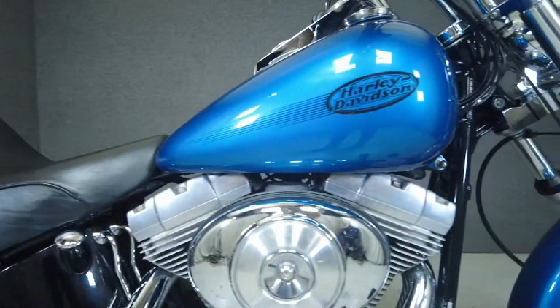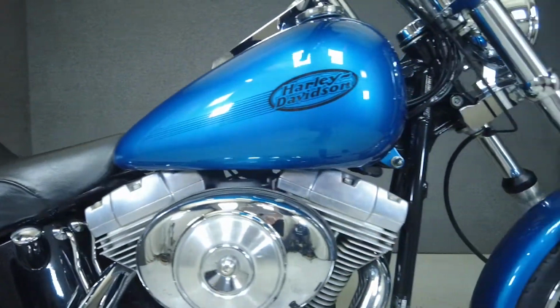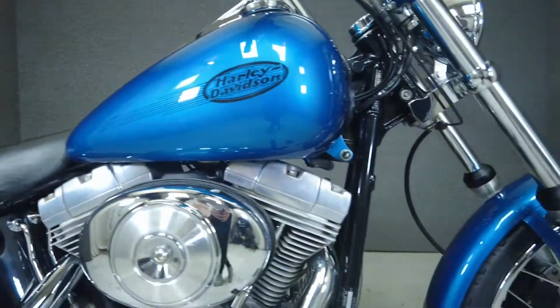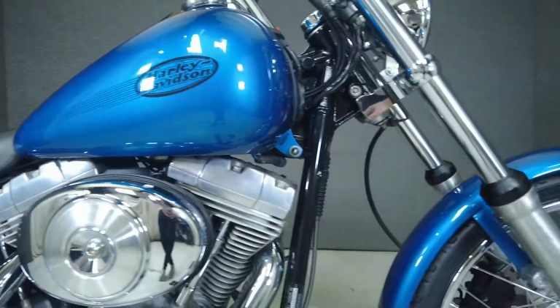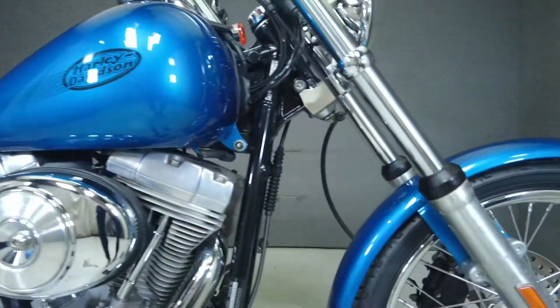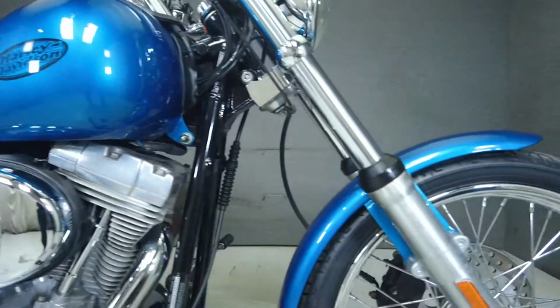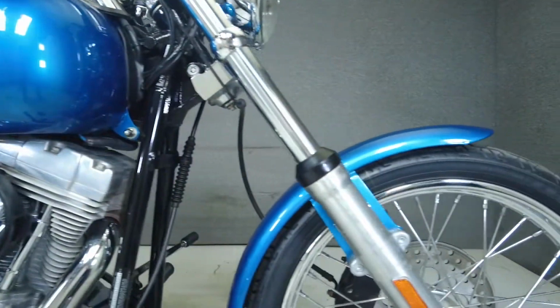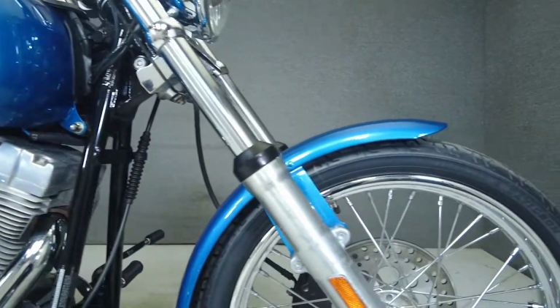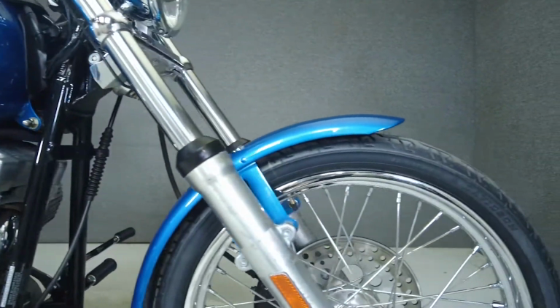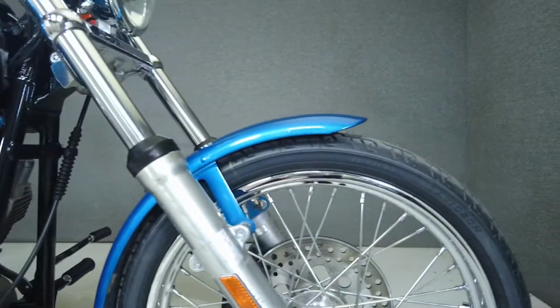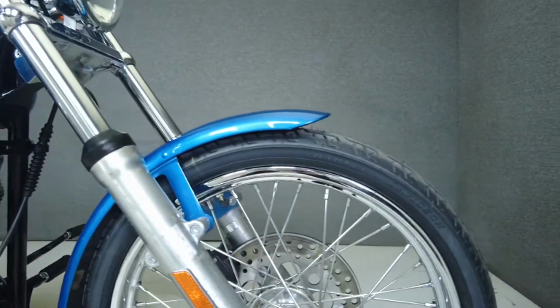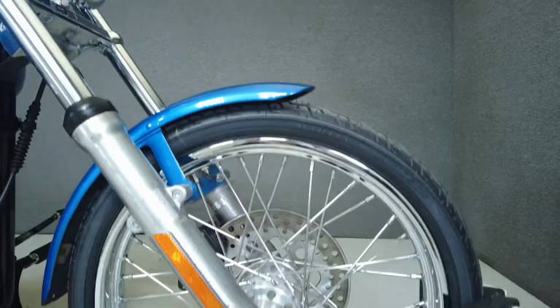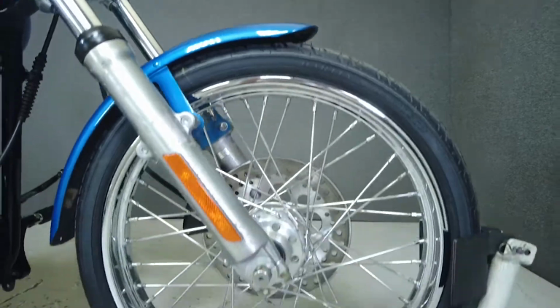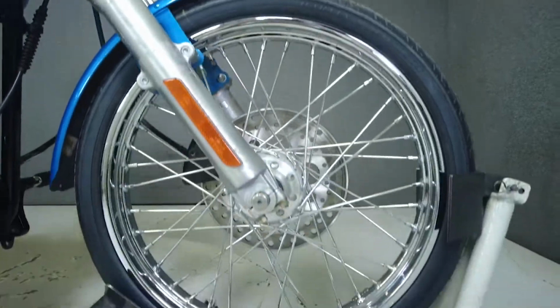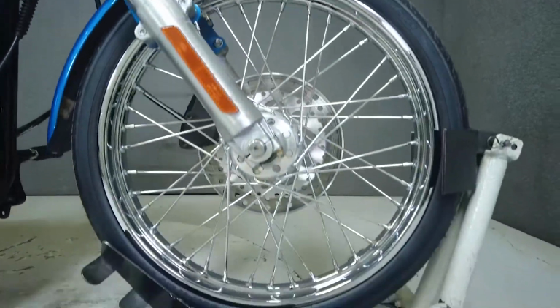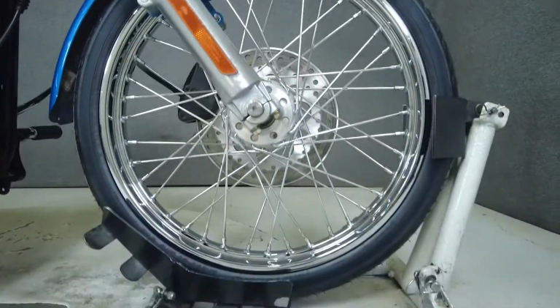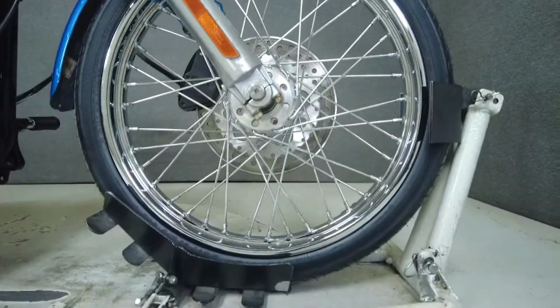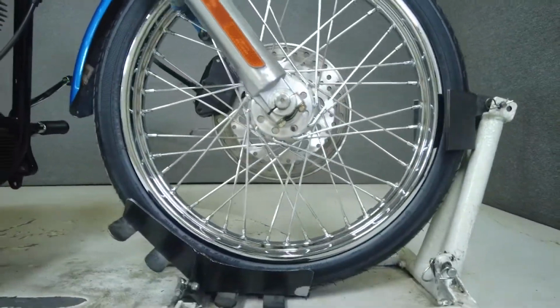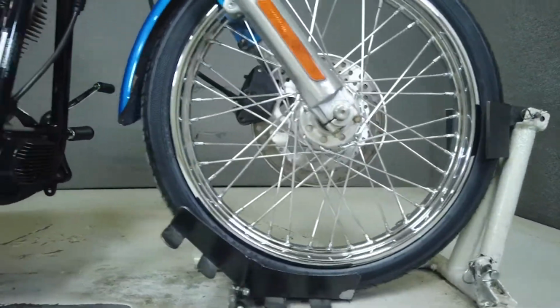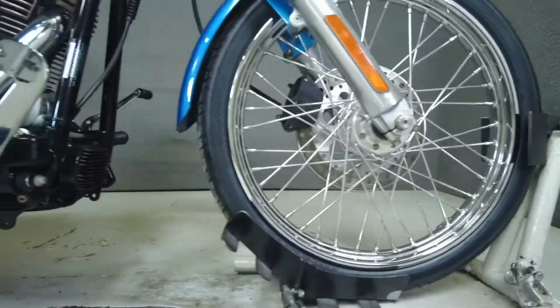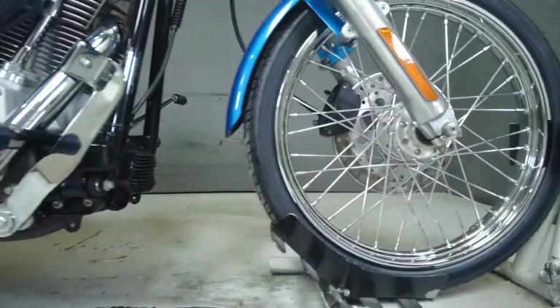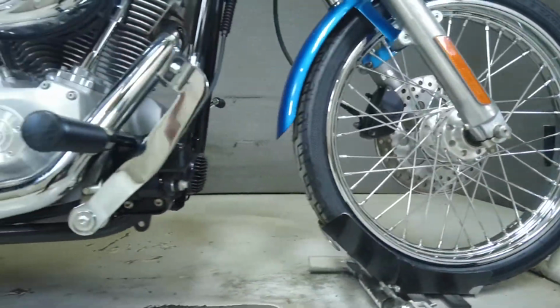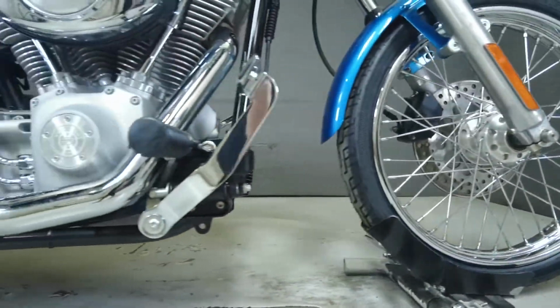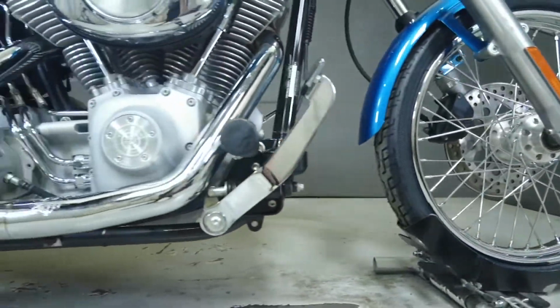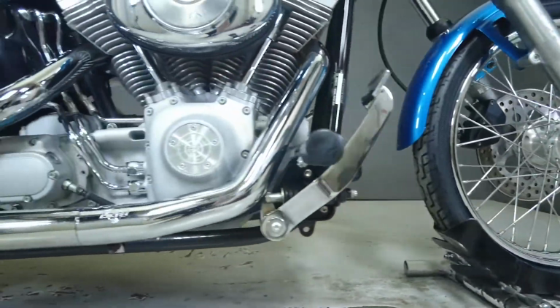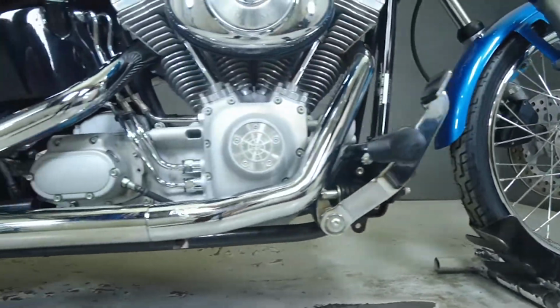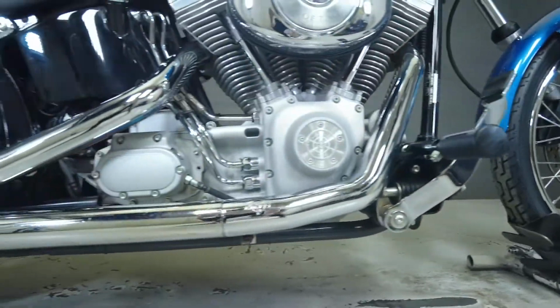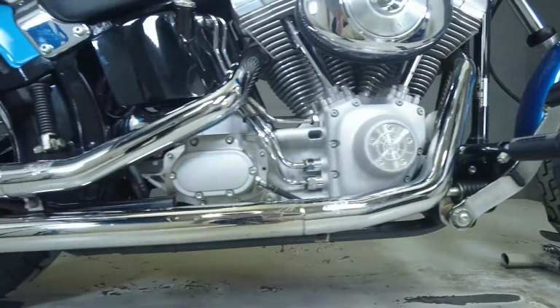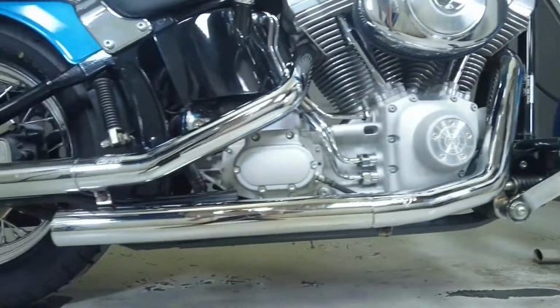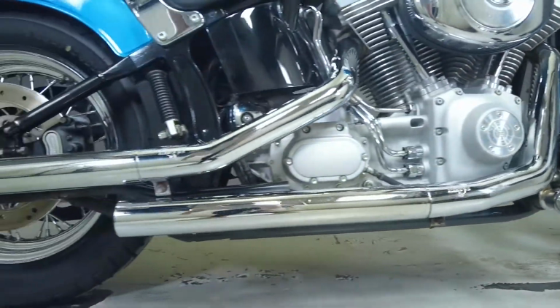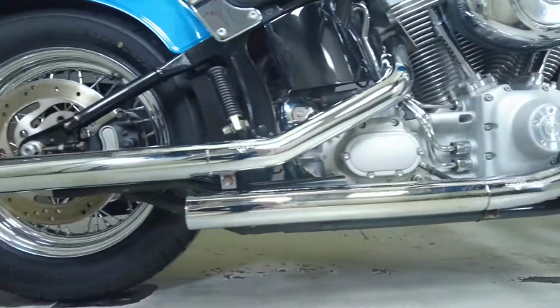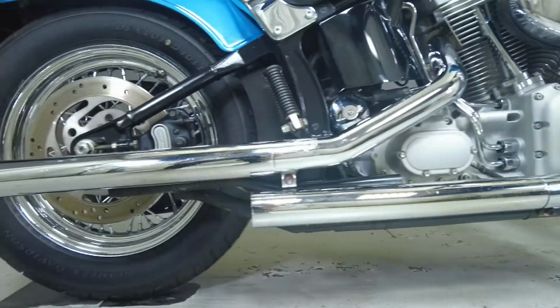With its raked out front end, low slung seating position, and classic American styling, the Softail delivers an authentic cruiser riding experience backed by time-tested performance.